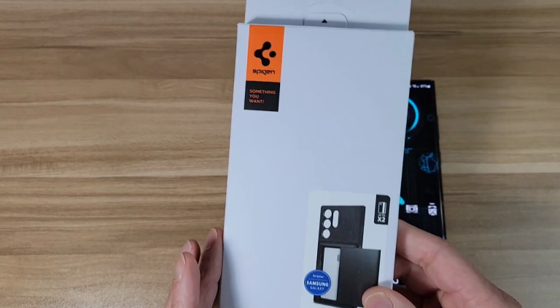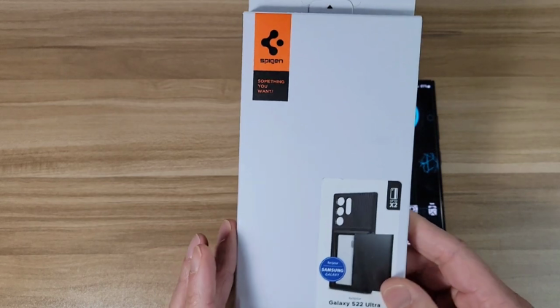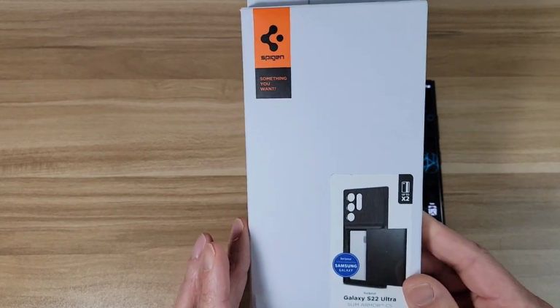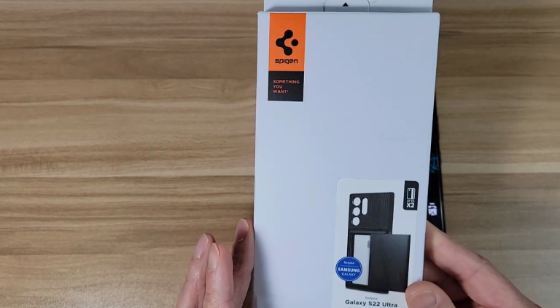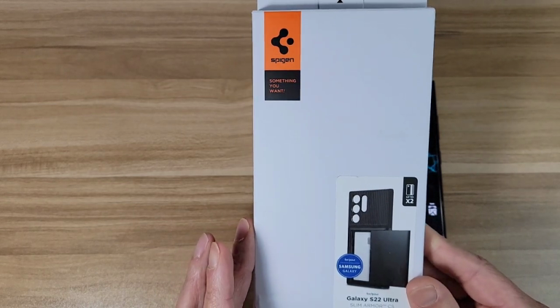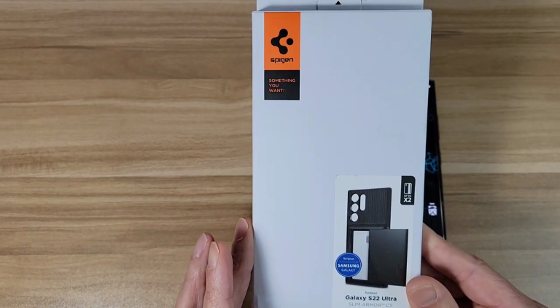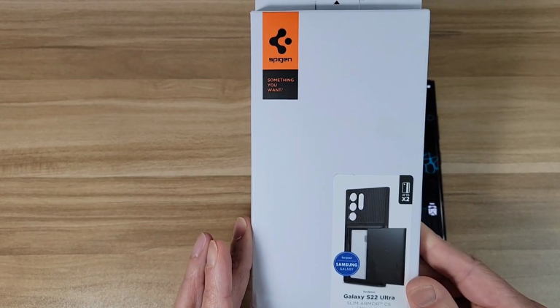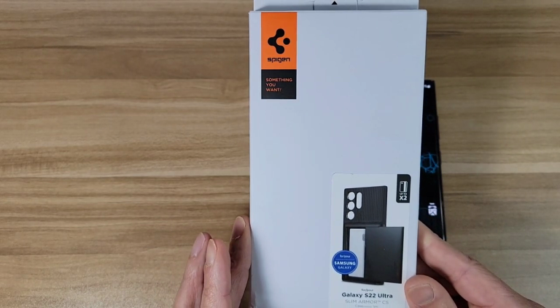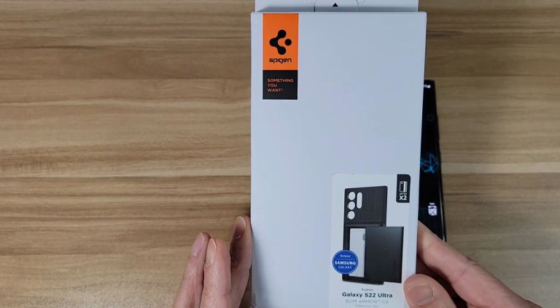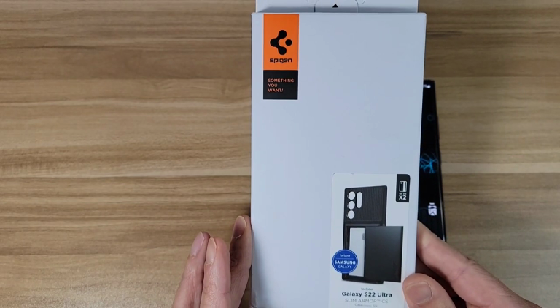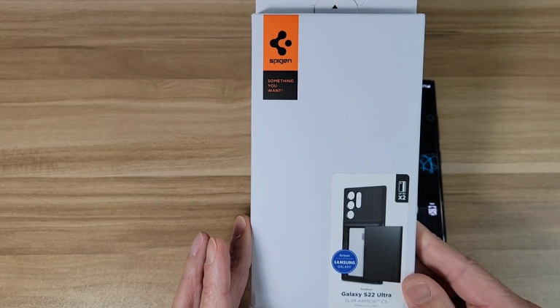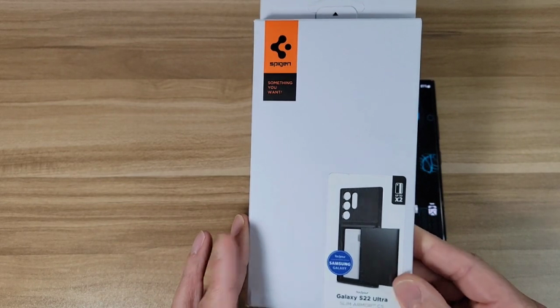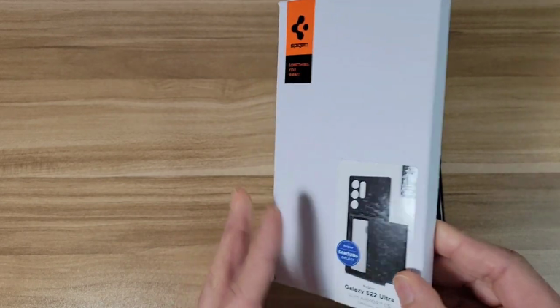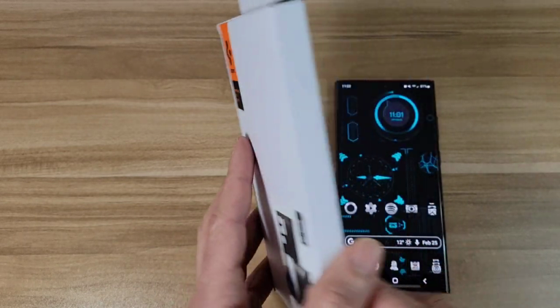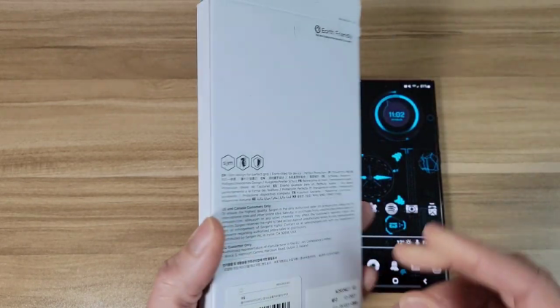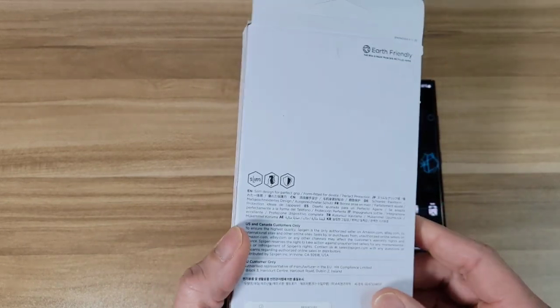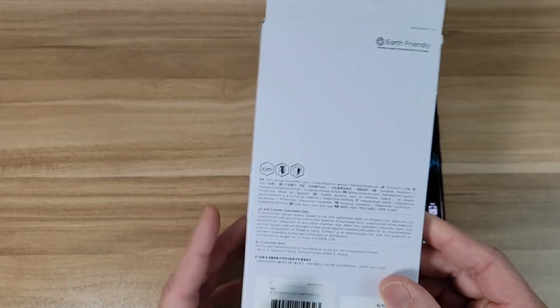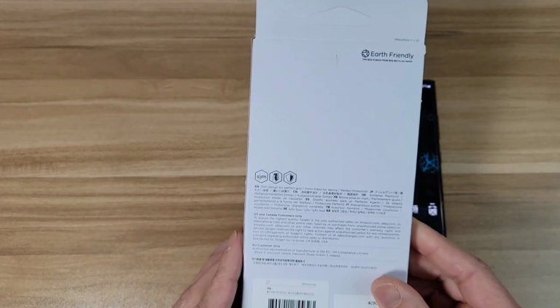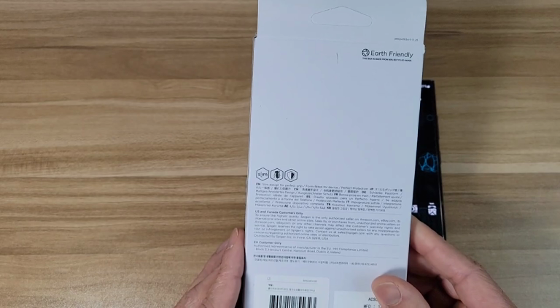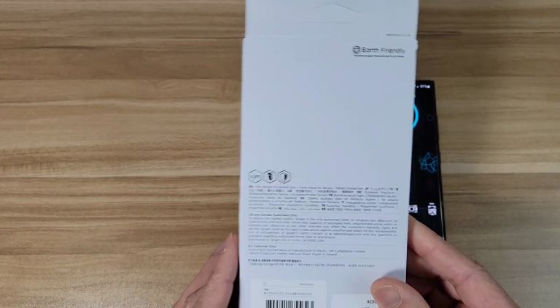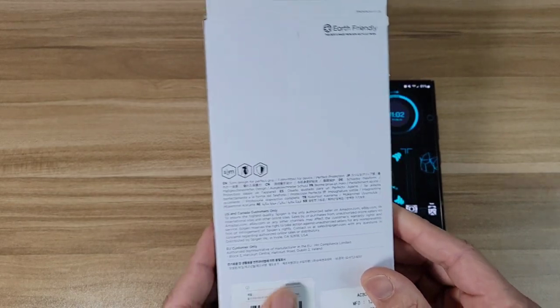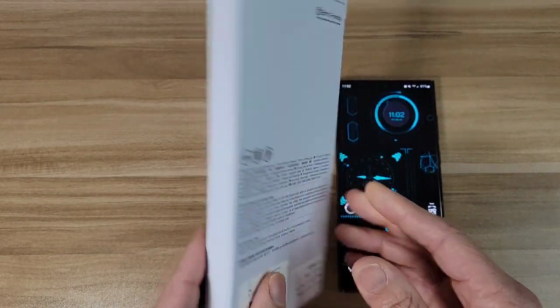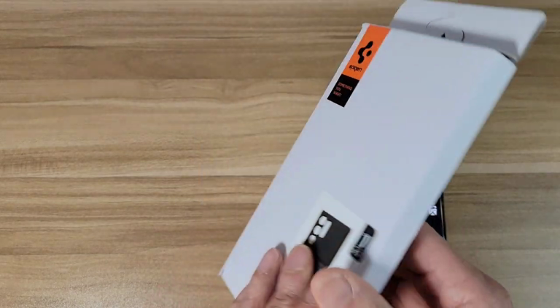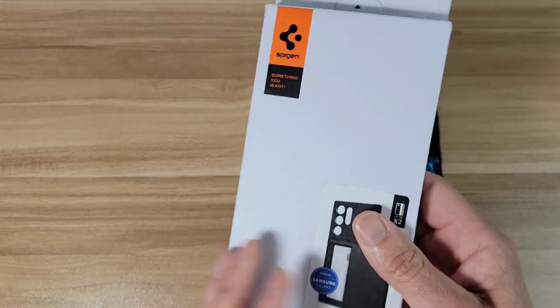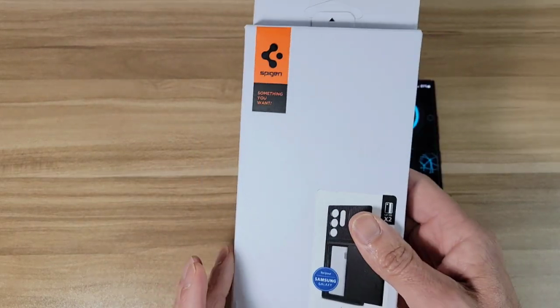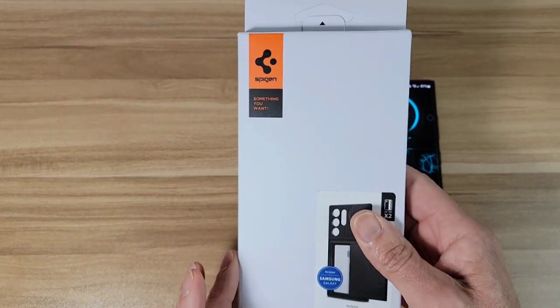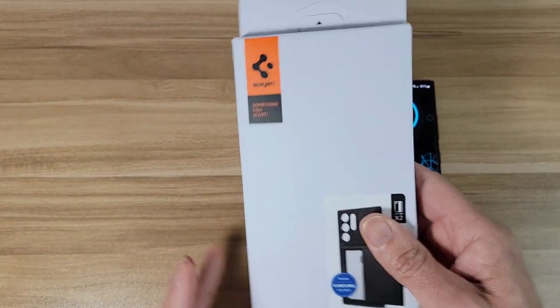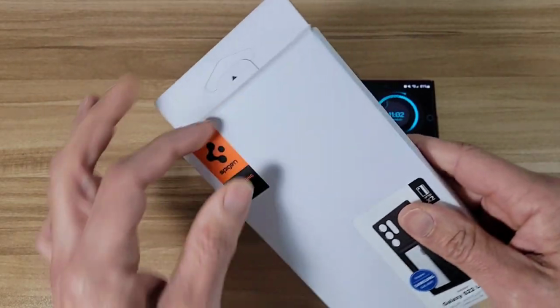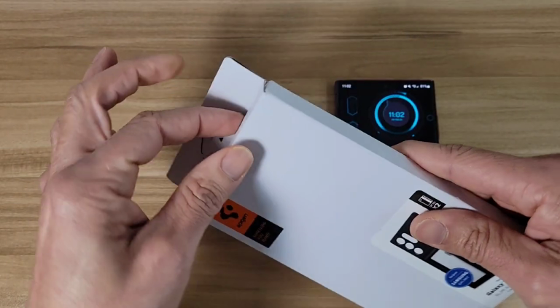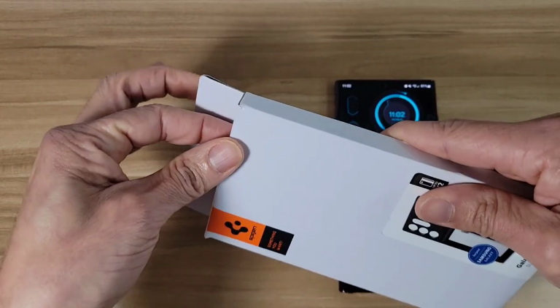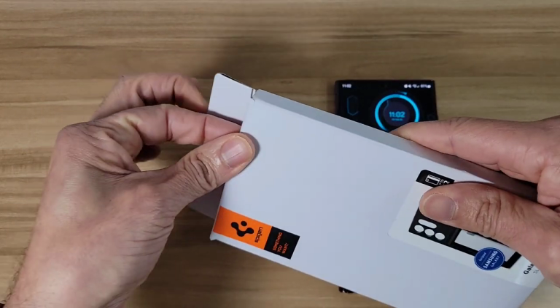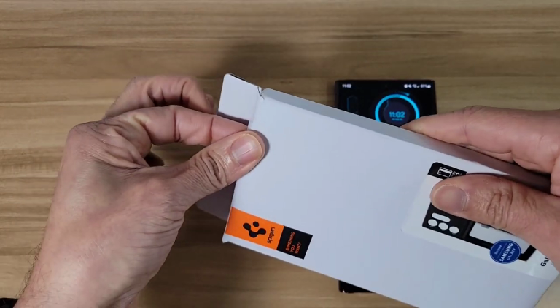Alright, let's check out the box. It's going to be from Spigen — it's going to be the Slim Armor CS. It's going to be a simple white box, nothing fancy. Let's see what's inside.